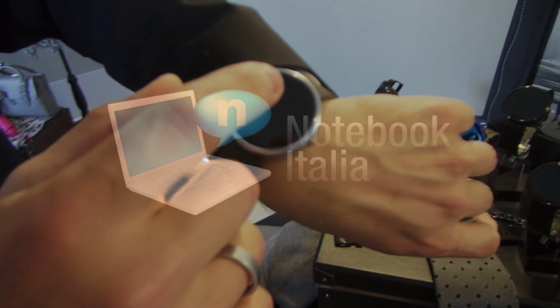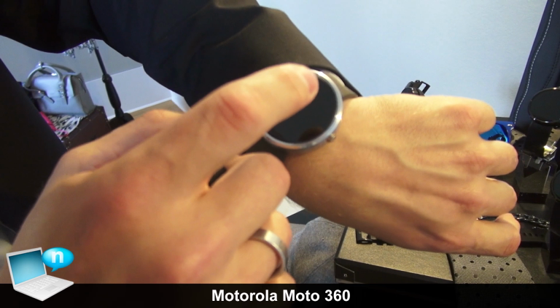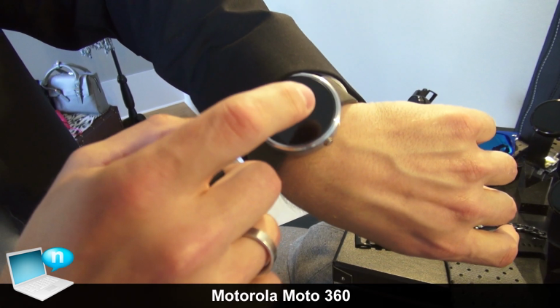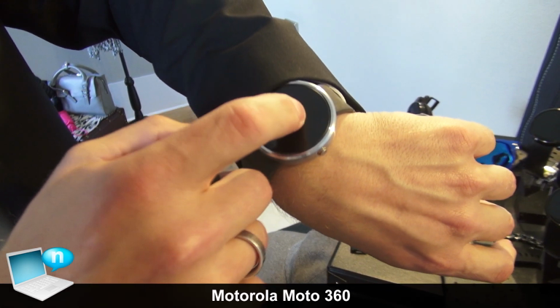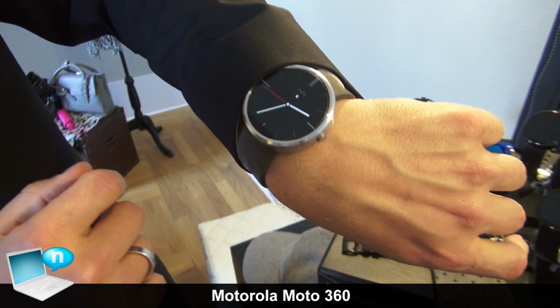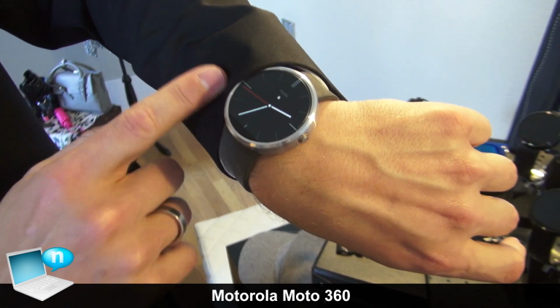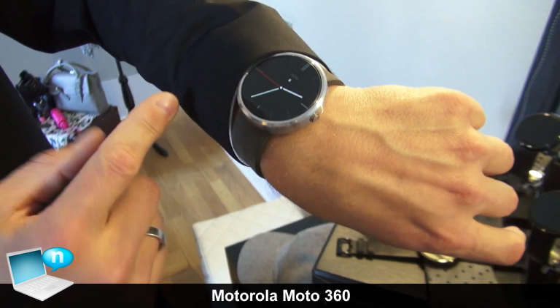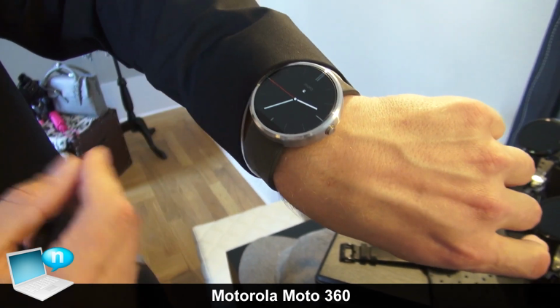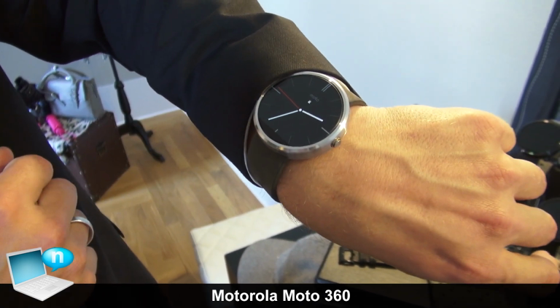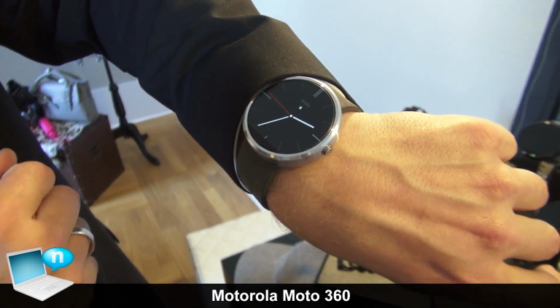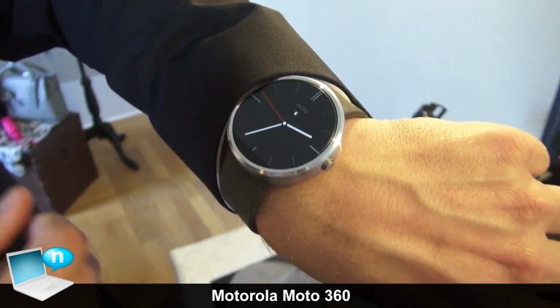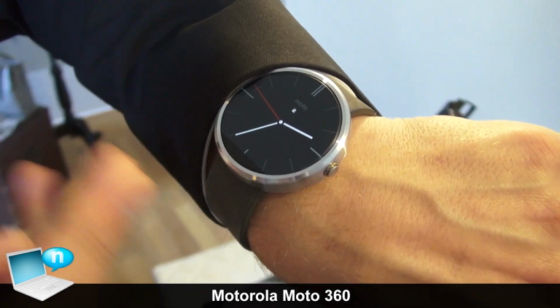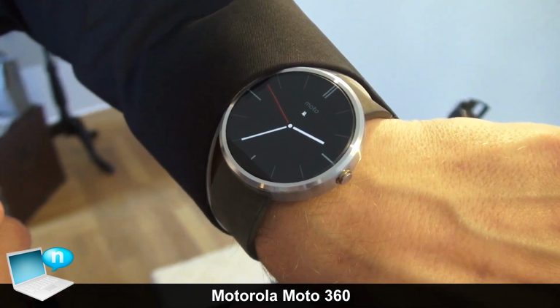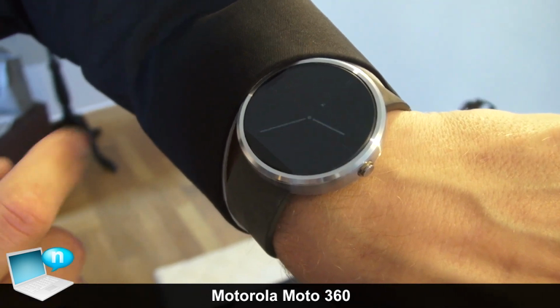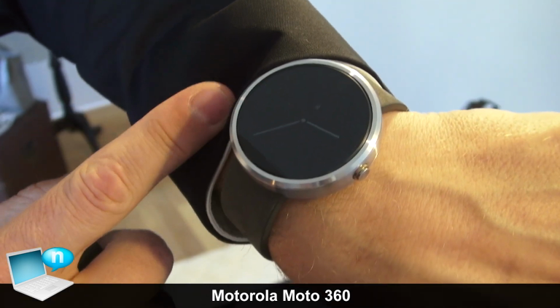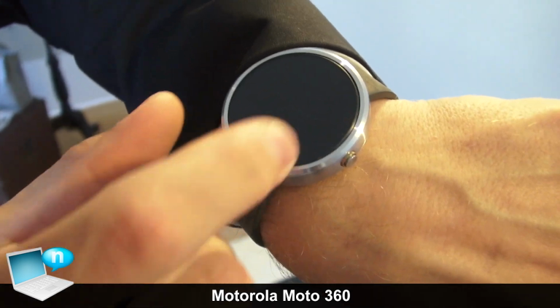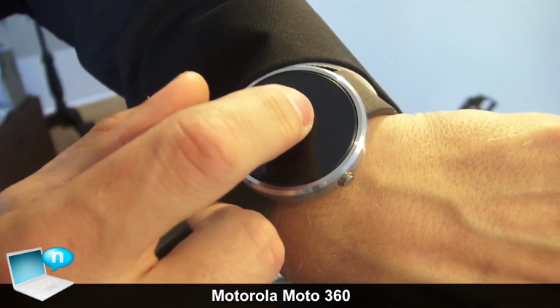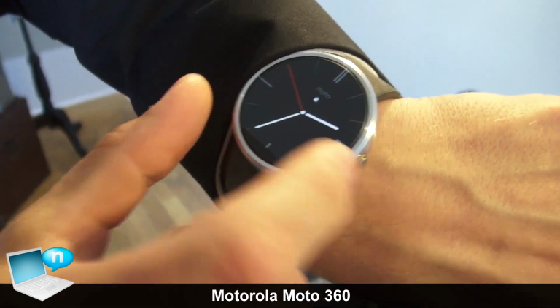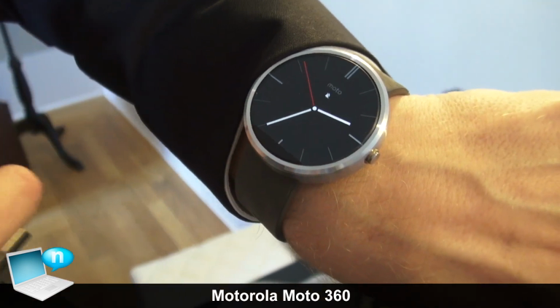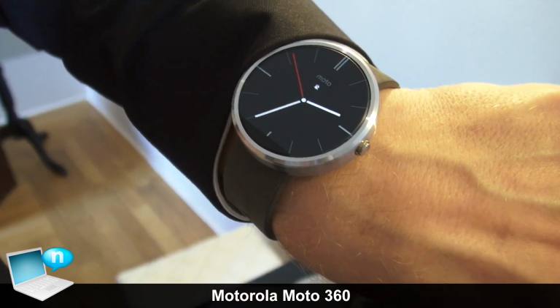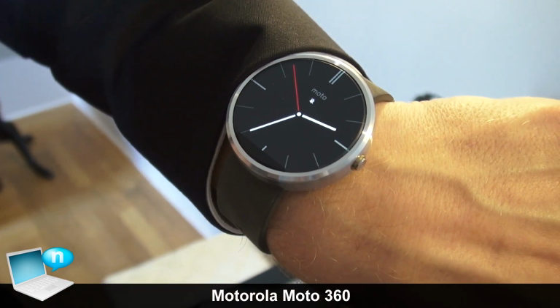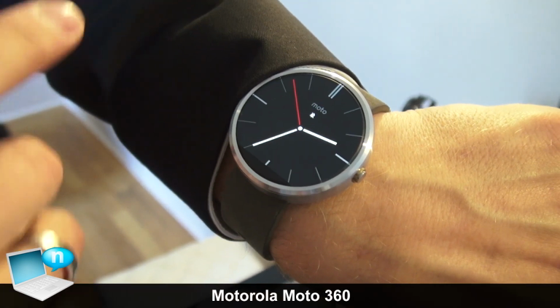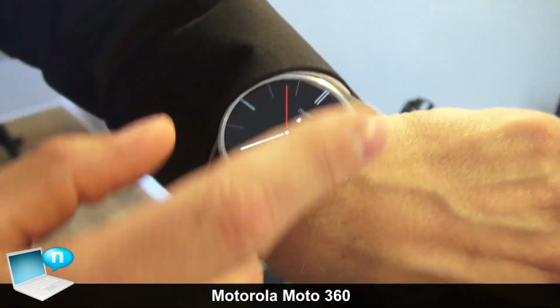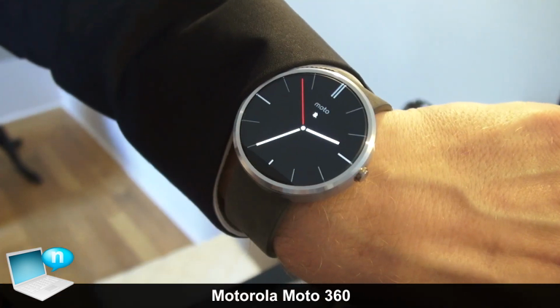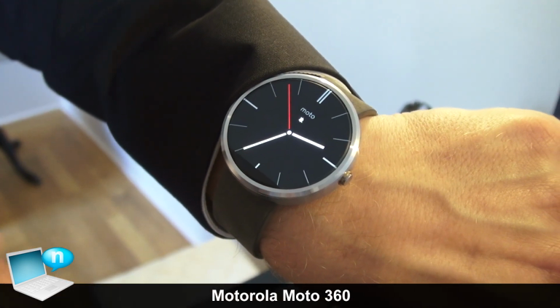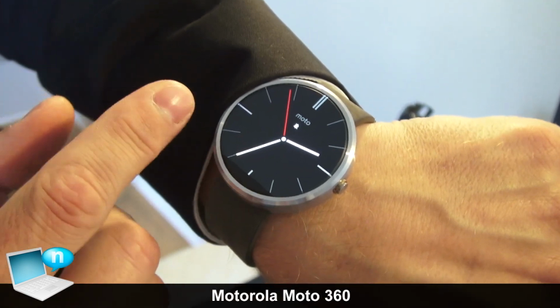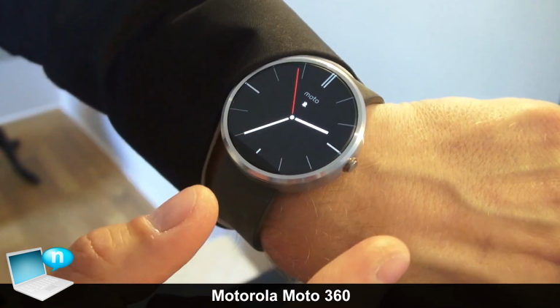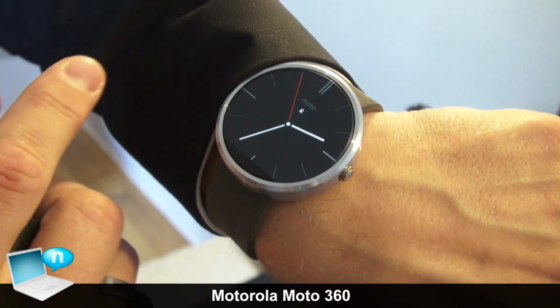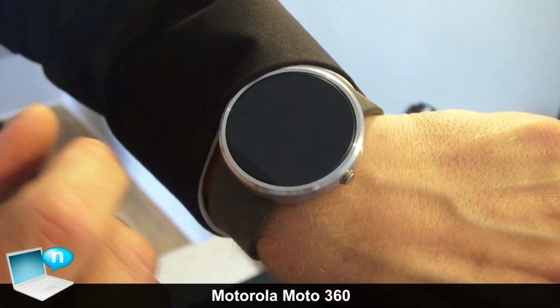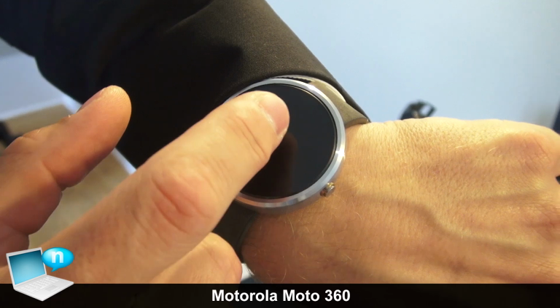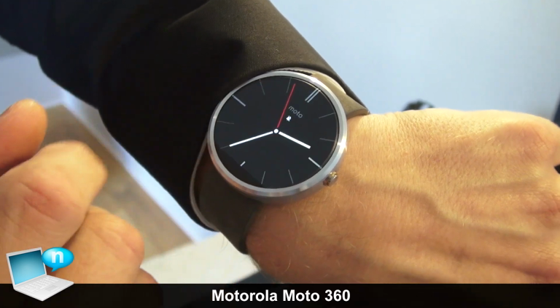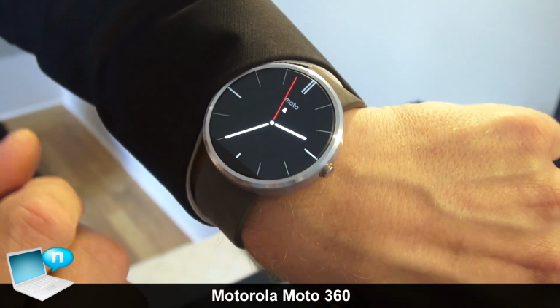Welcome to Motorola at the IFA in Berlin. This is the new Moto 360, our new watch. It's designed to be a timepiece, so it has a round display, an edge-to-edge display, and it shows the time.